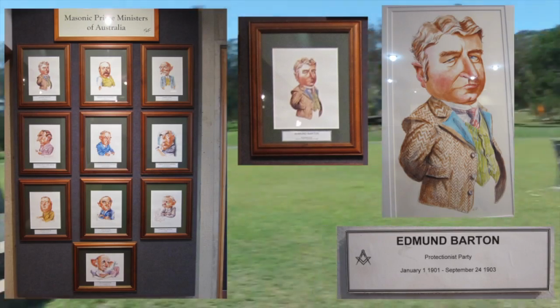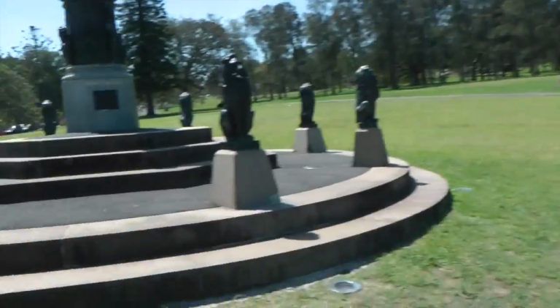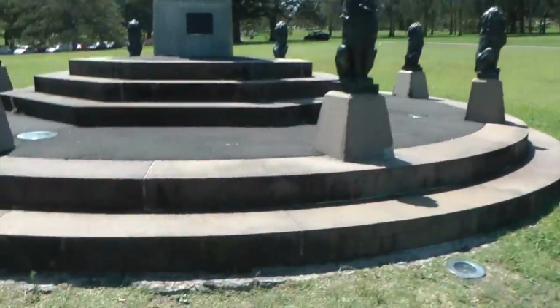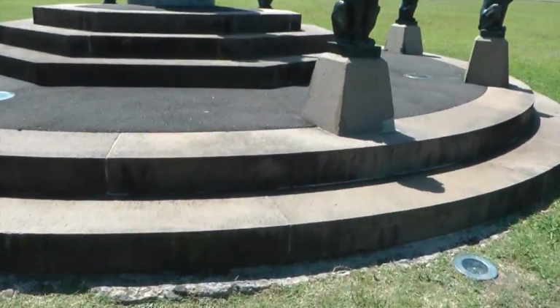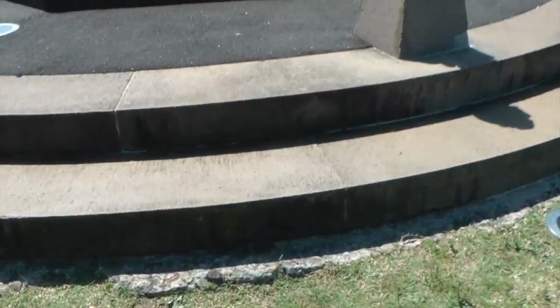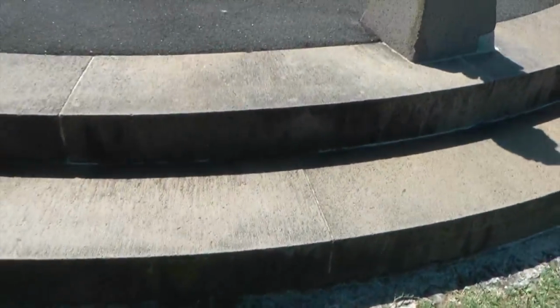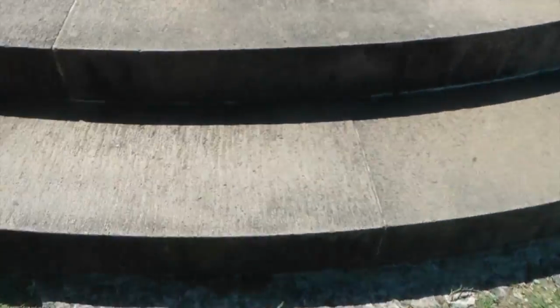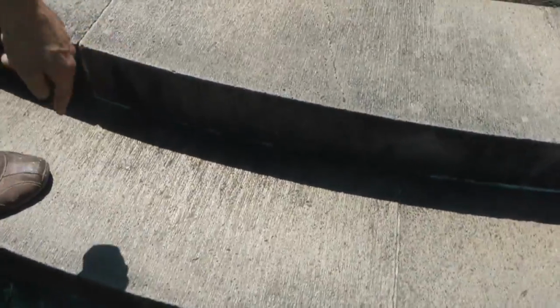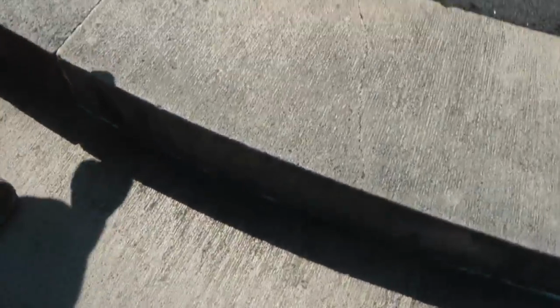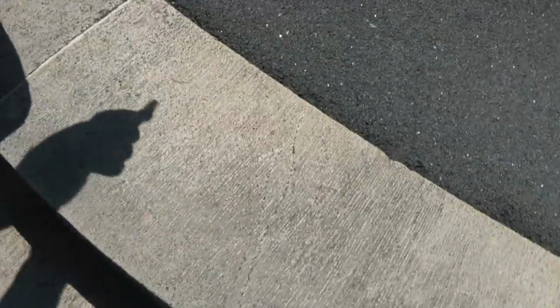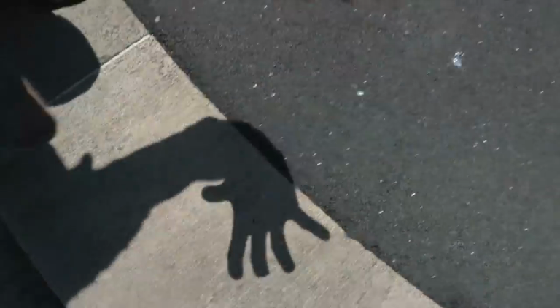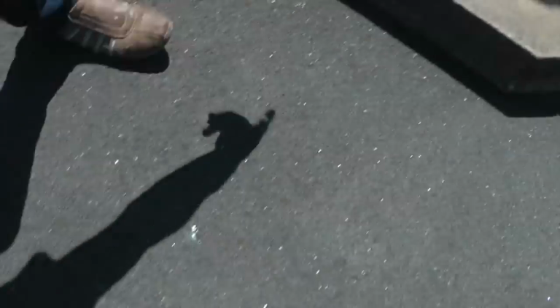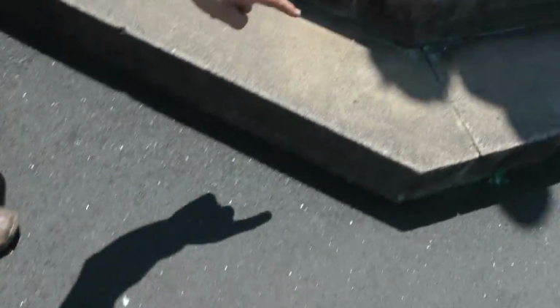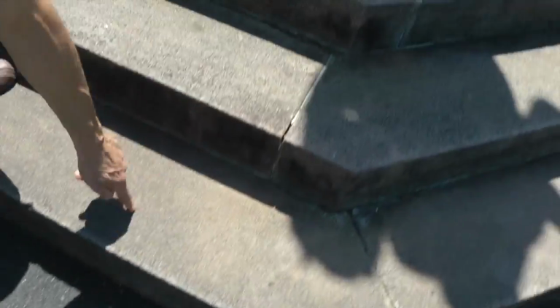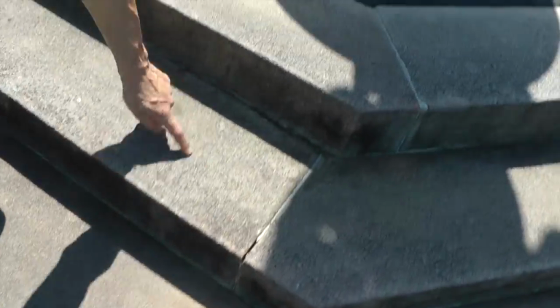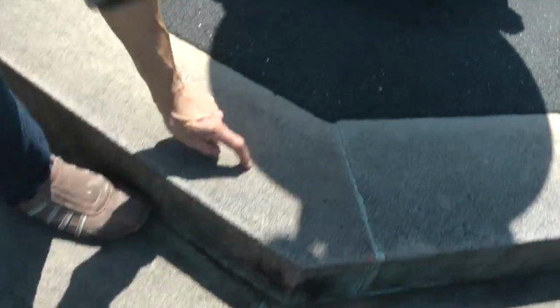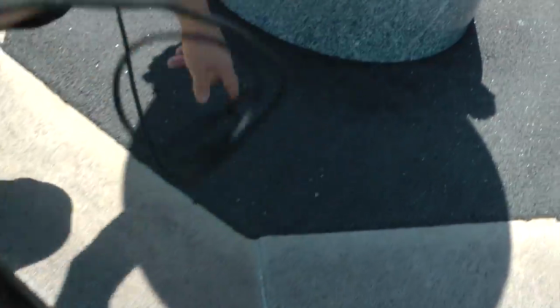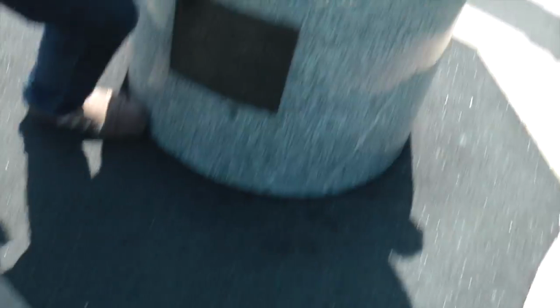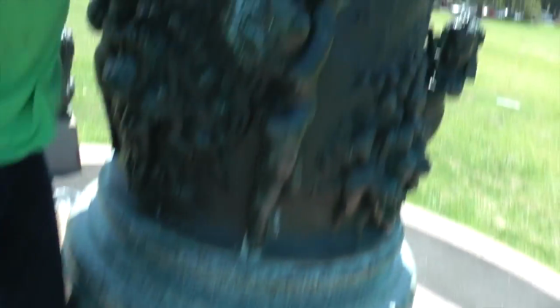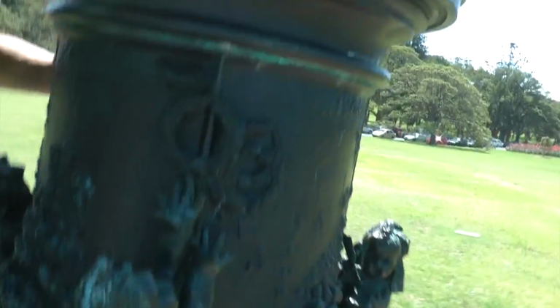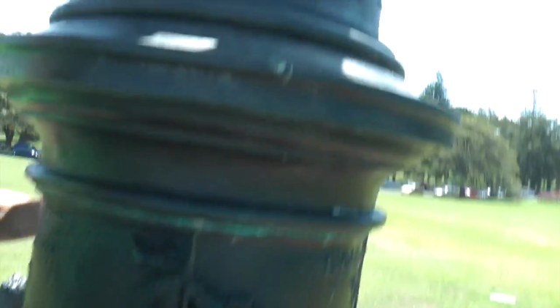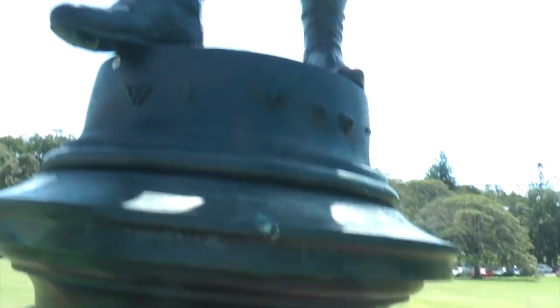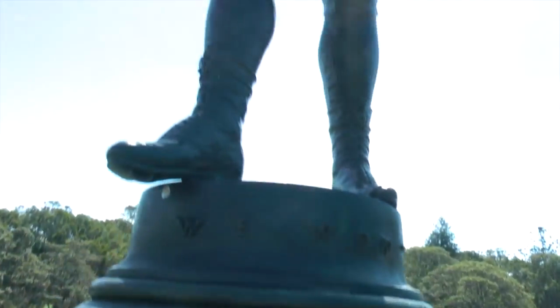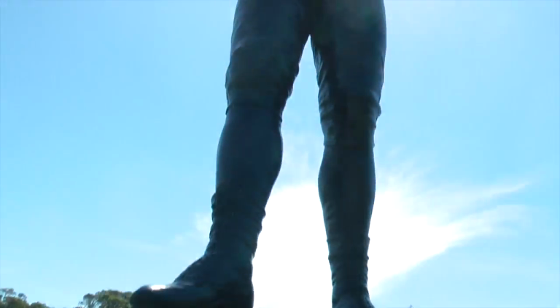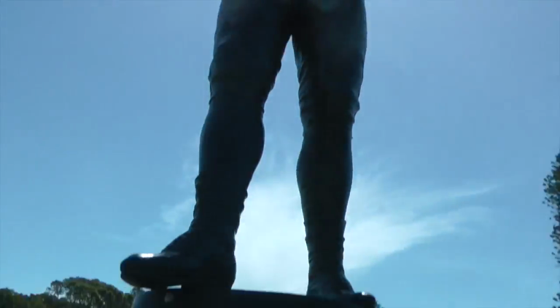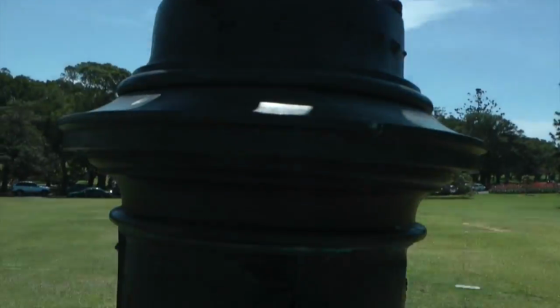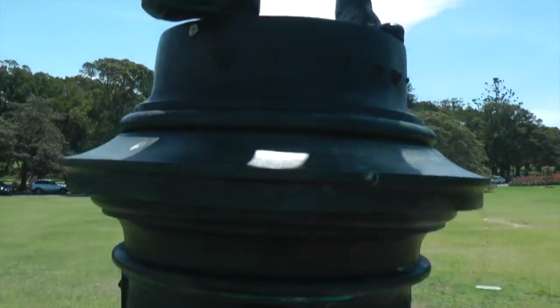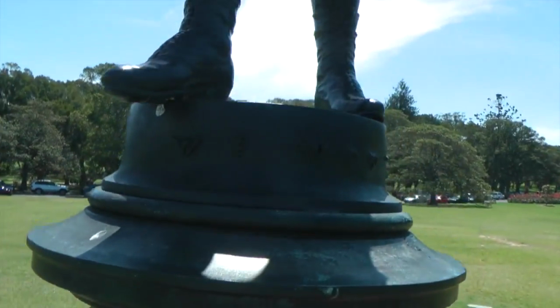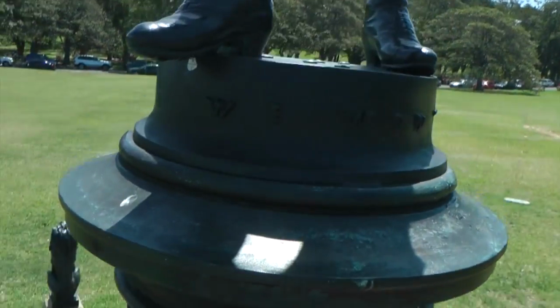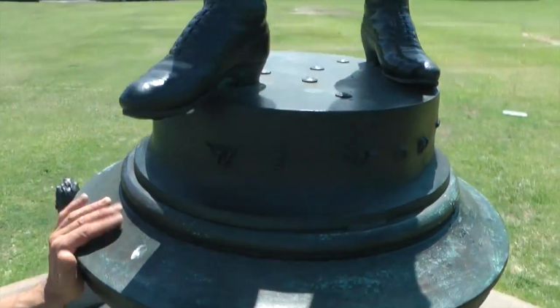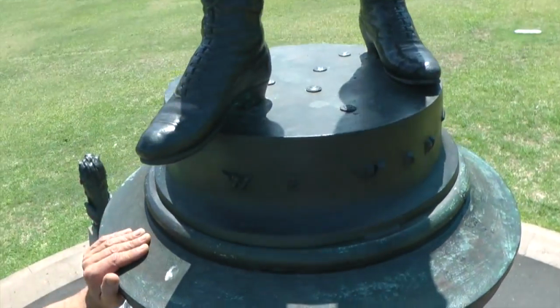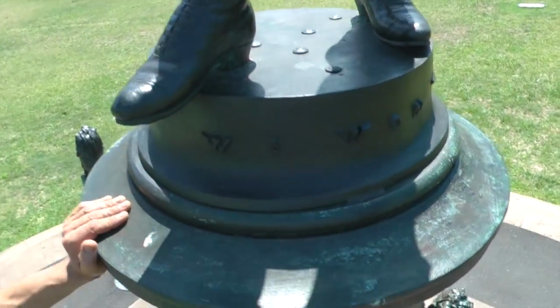I just want to count these rings again: 1, 2, 3, 4, 5, 6, 7, 8. I just want to confirm that — 8 rings around the device.